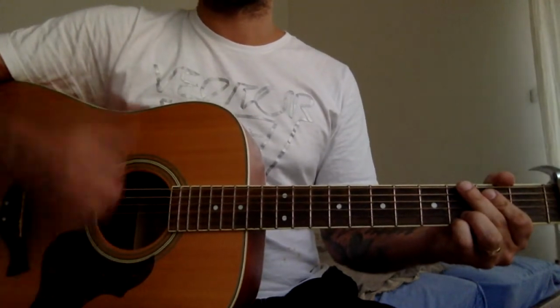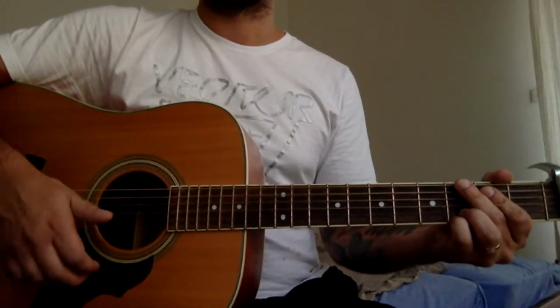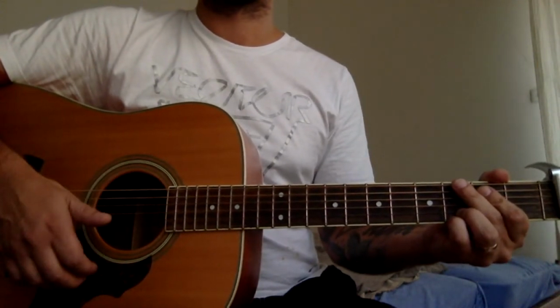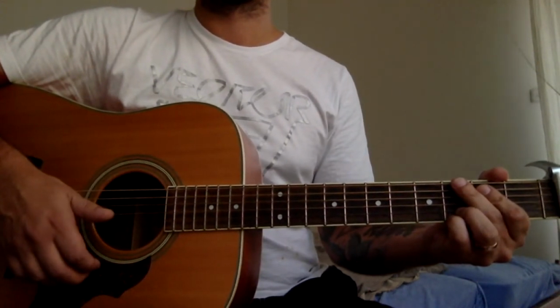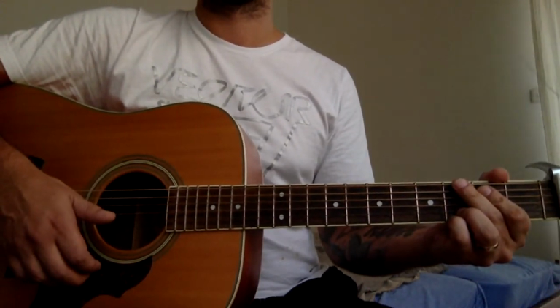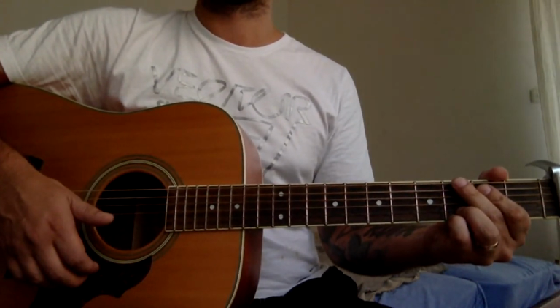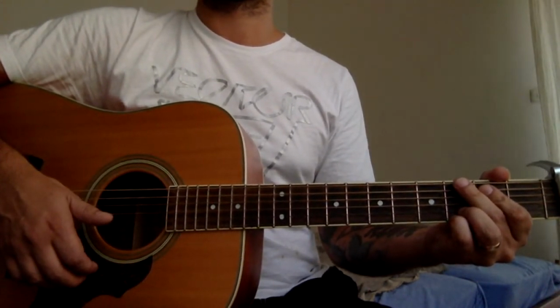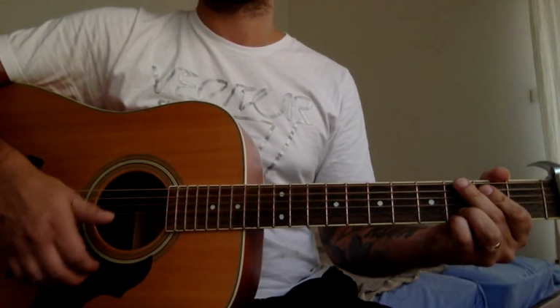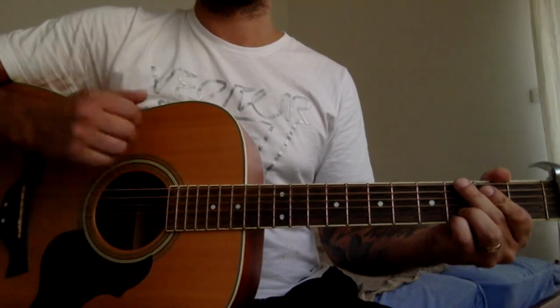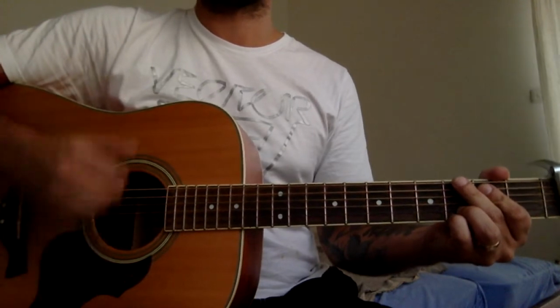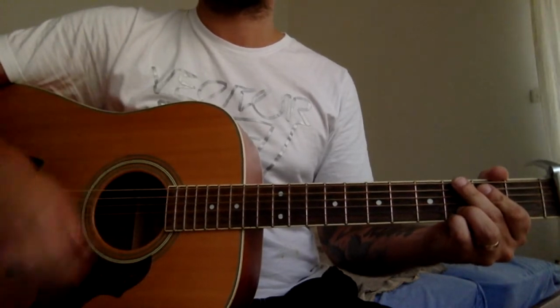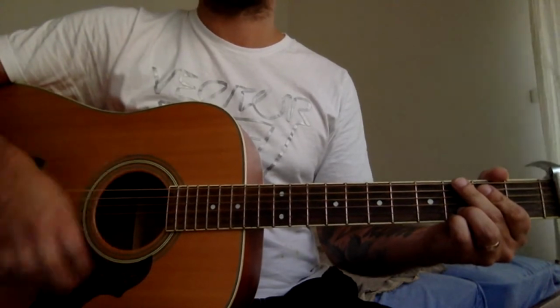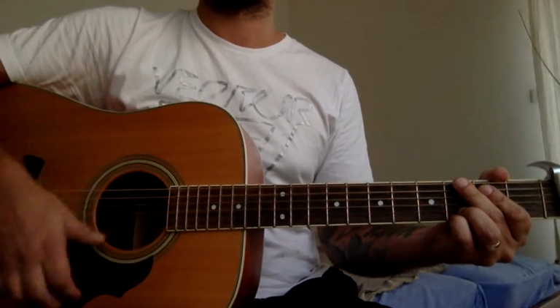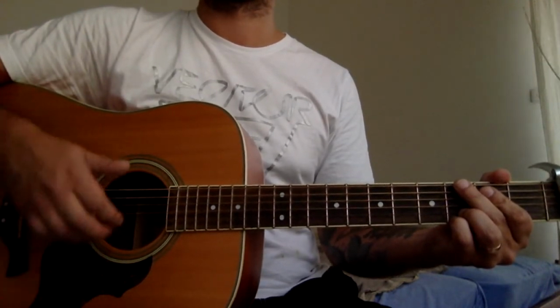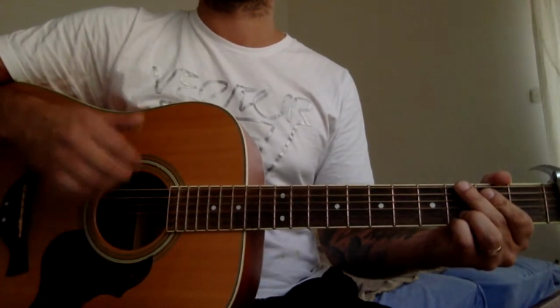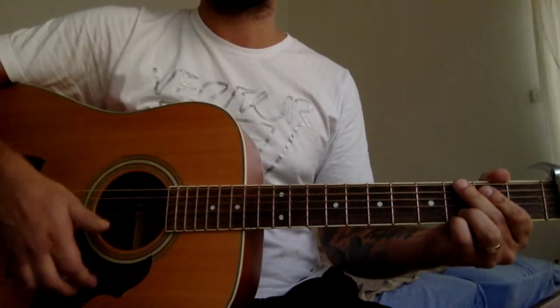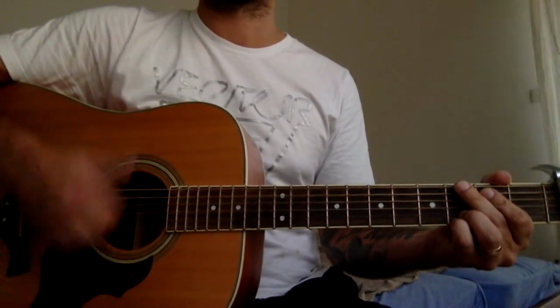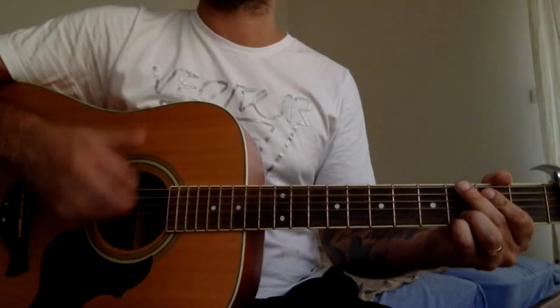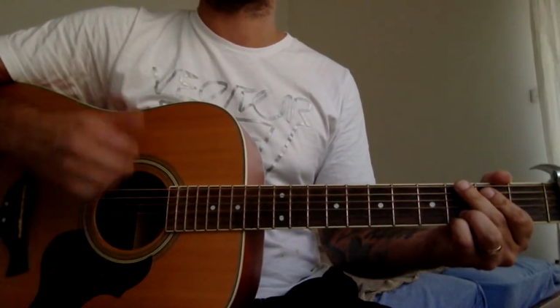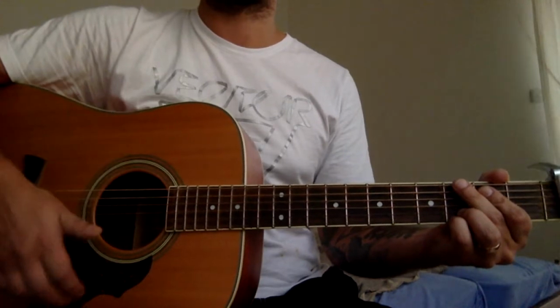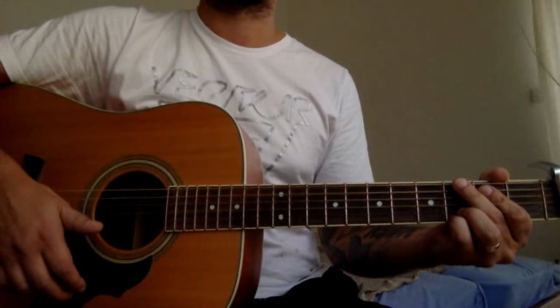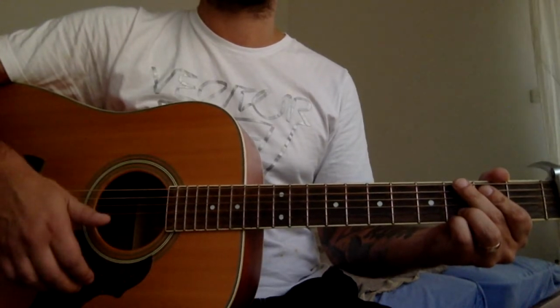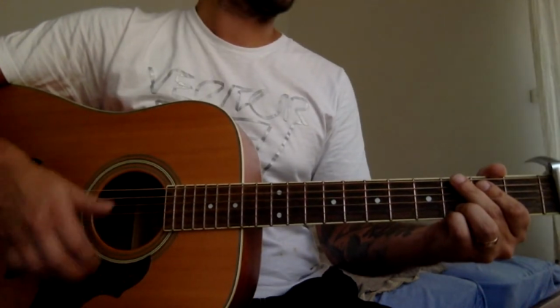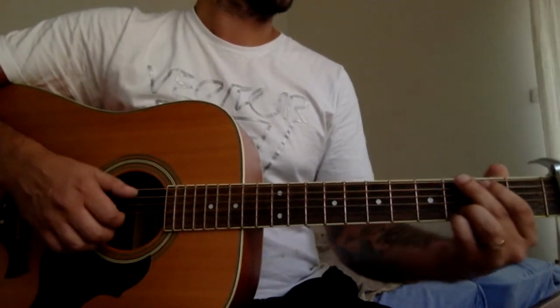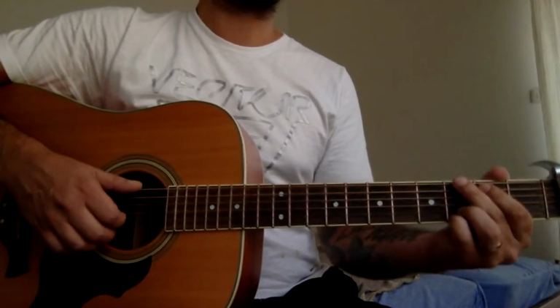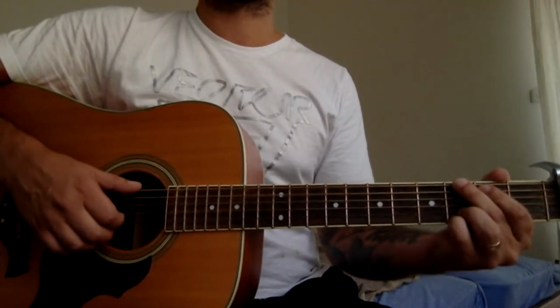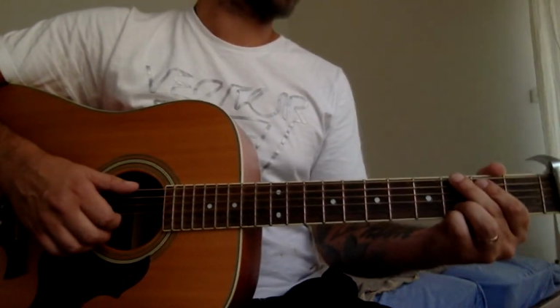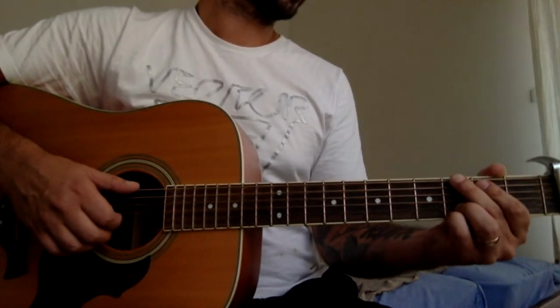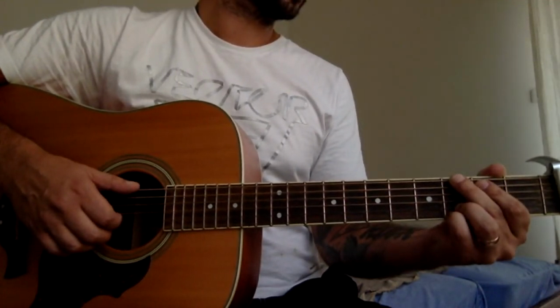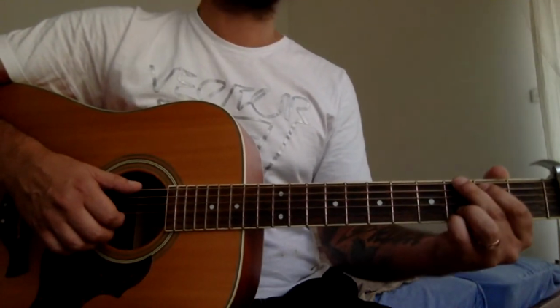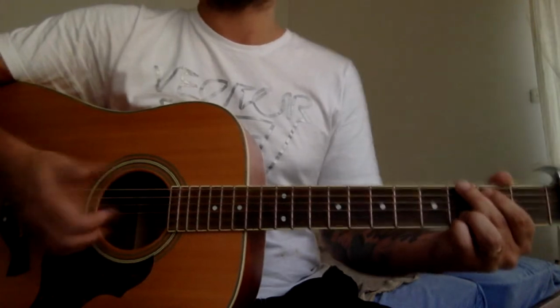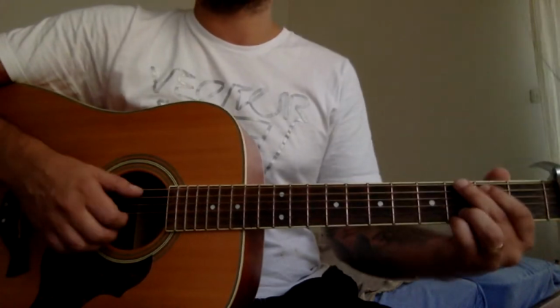So the verse goes G, C, G, D and the strumming is down, down, down, down. We're gonna play twice on each chord. So that's the first part of the verse — half of the verse.